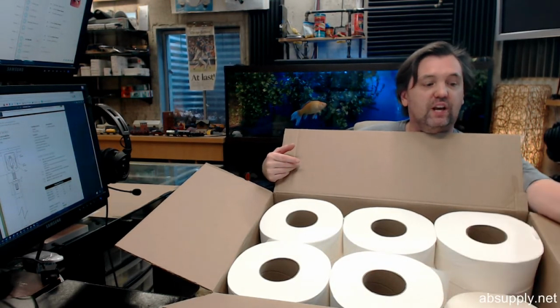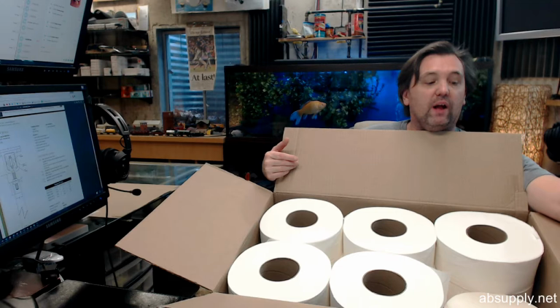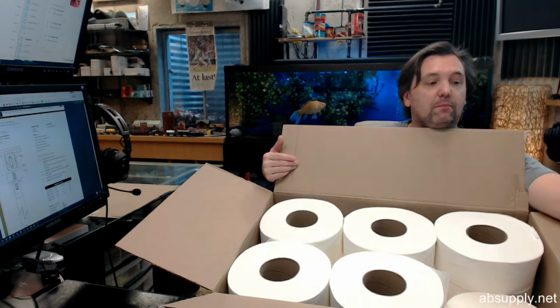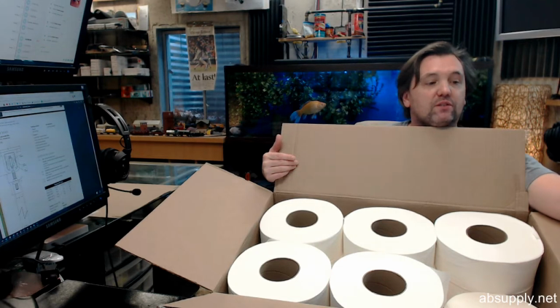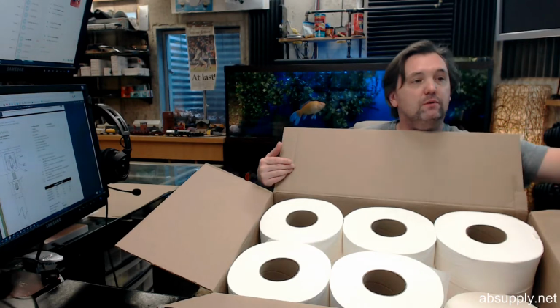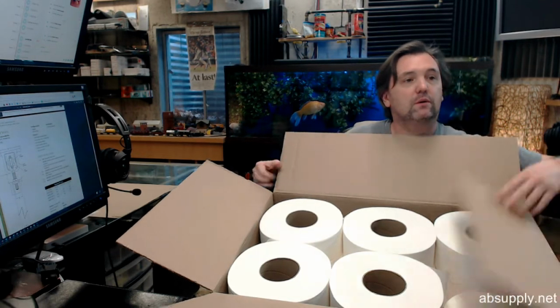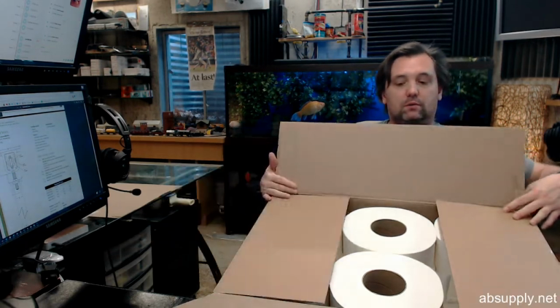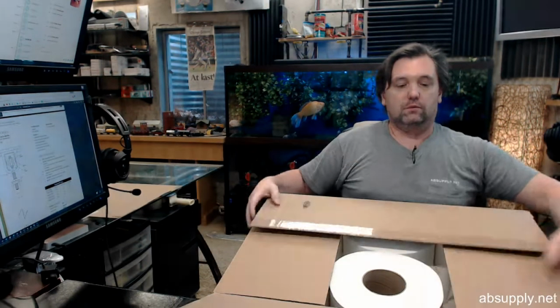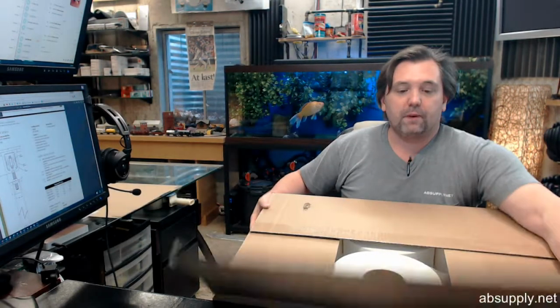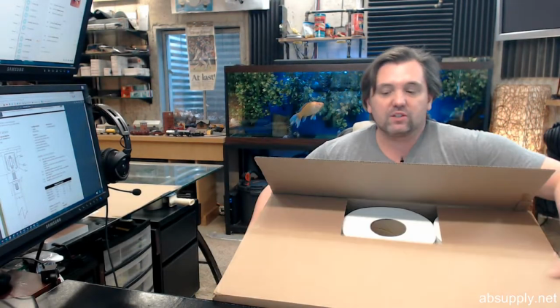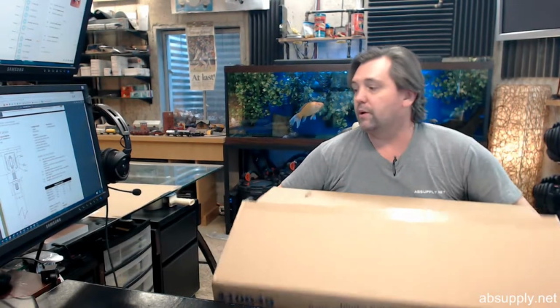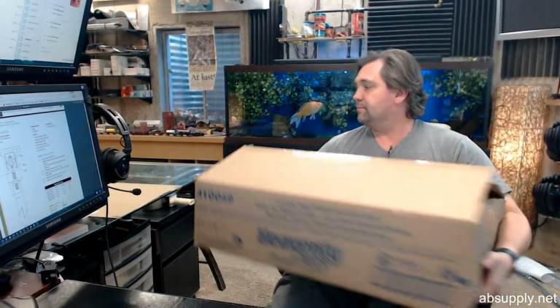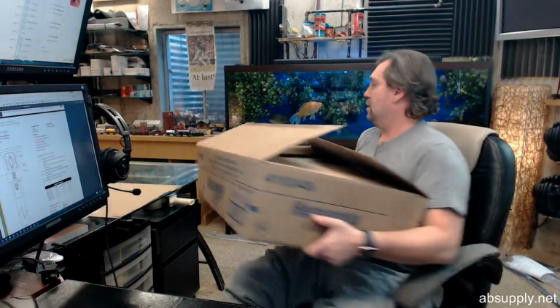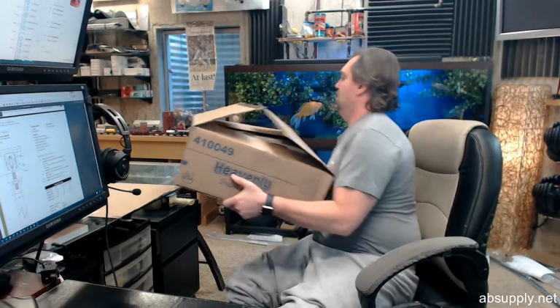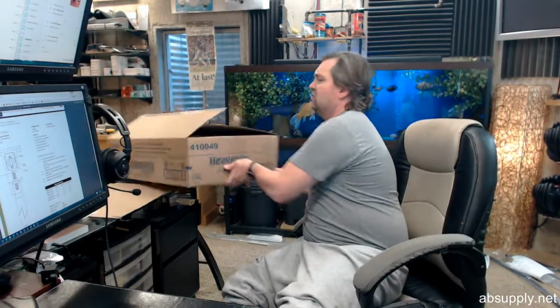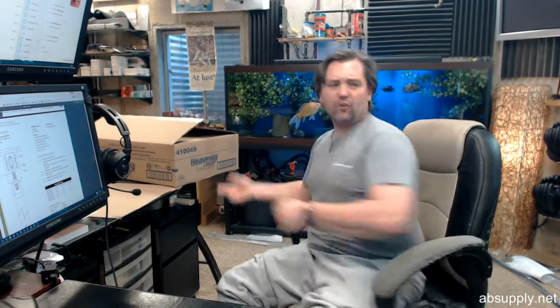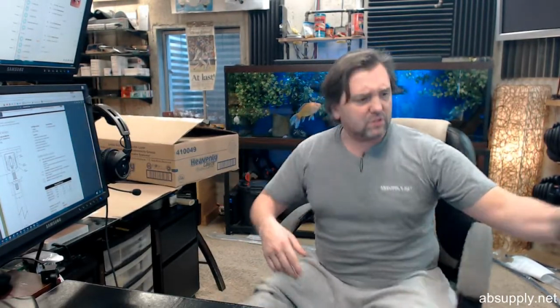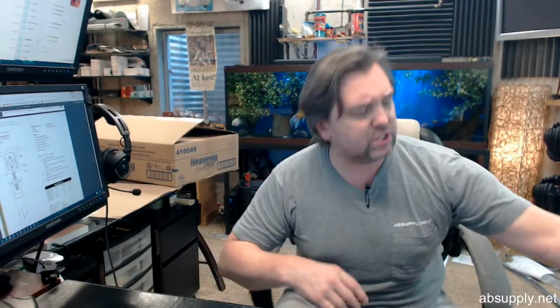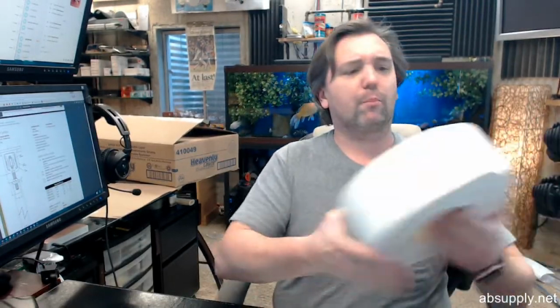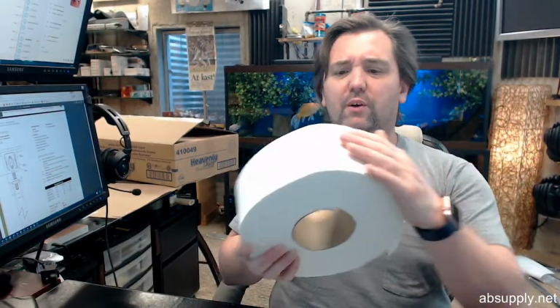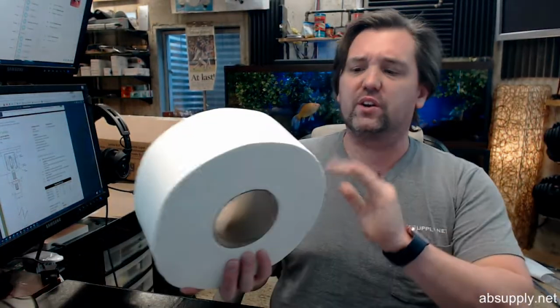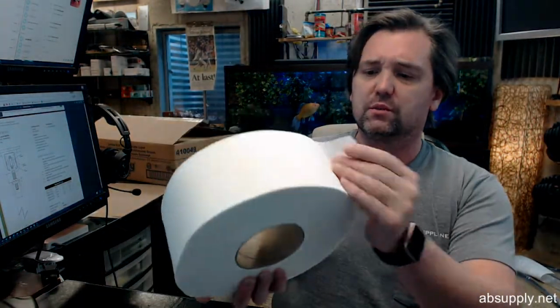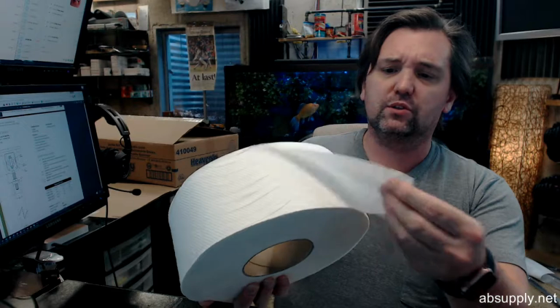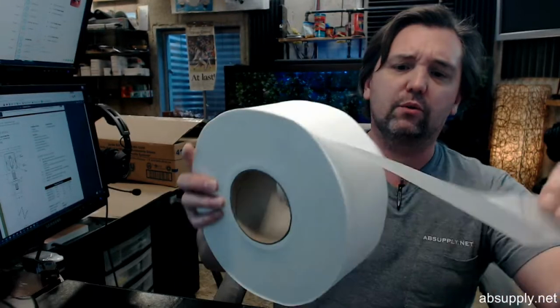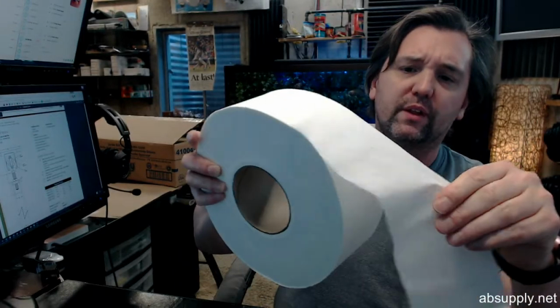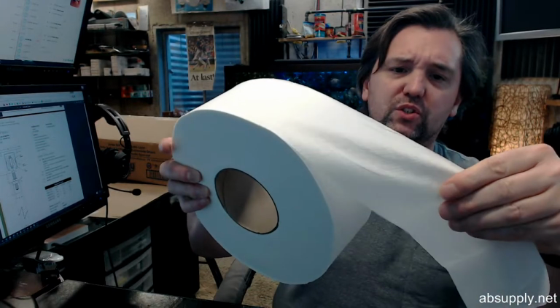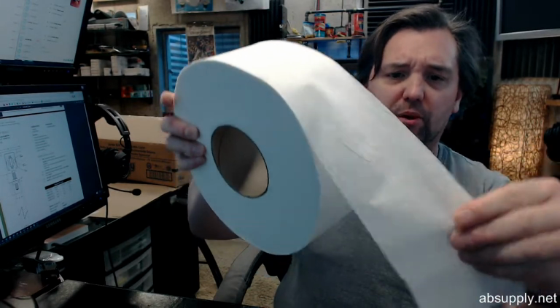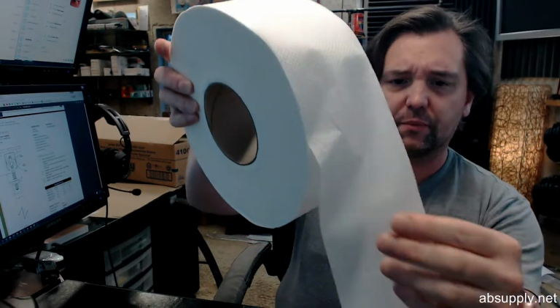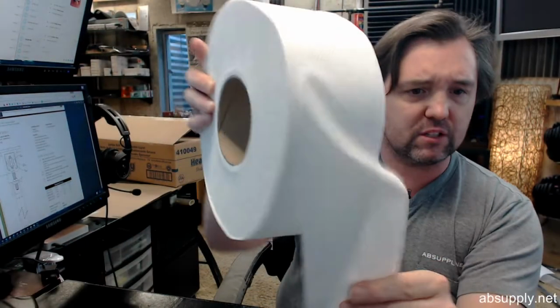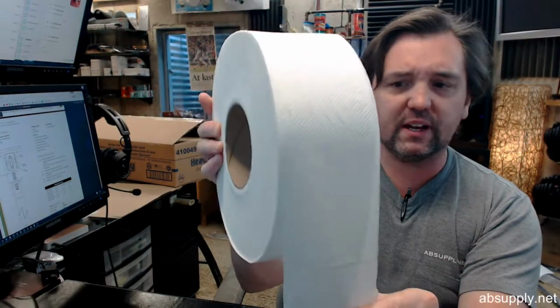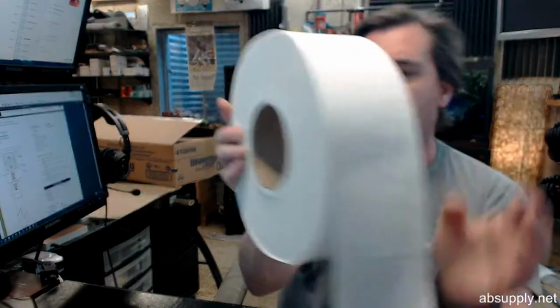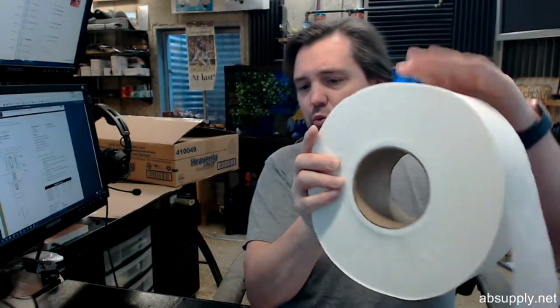I'll take a roll out and move this box out of my way. When you first see the material, you're impressed with how soft it is — there's no doubt that it's very soft. Double layer — that's immediately obvious as well.